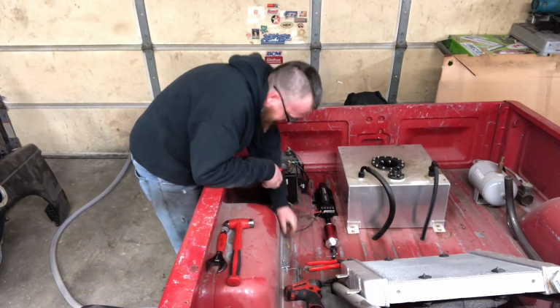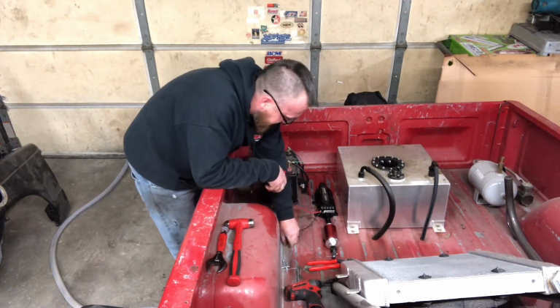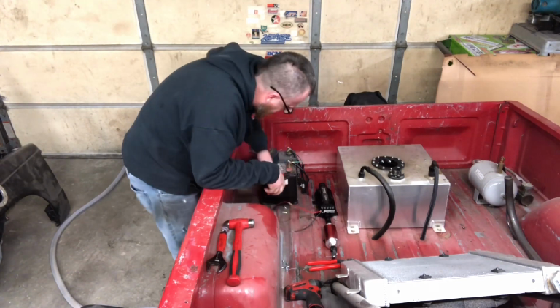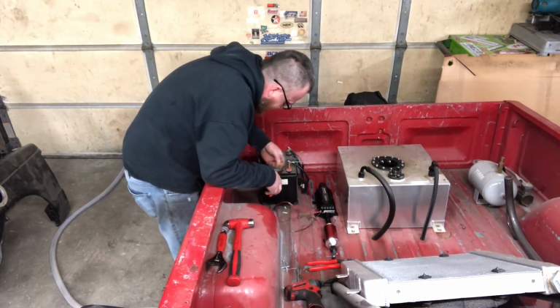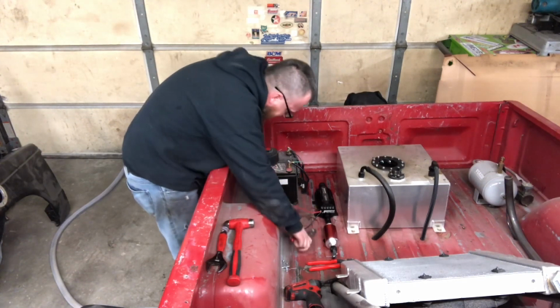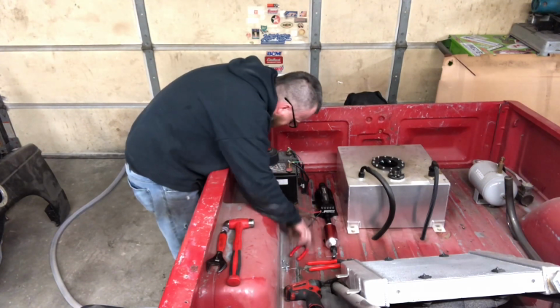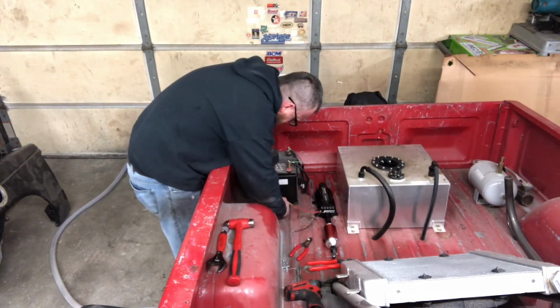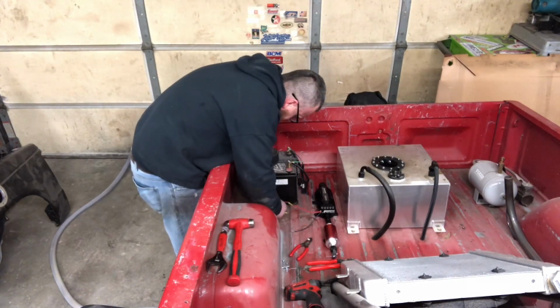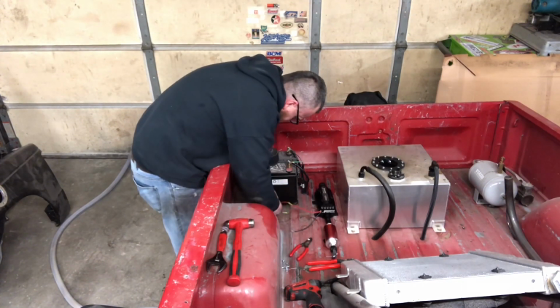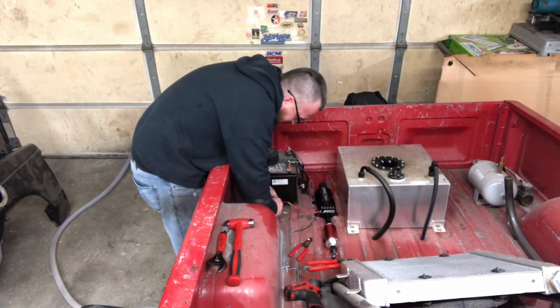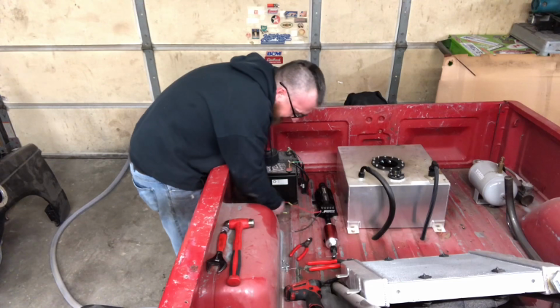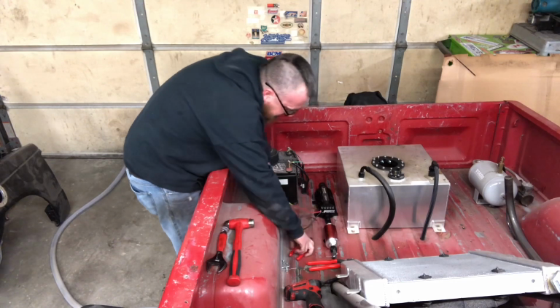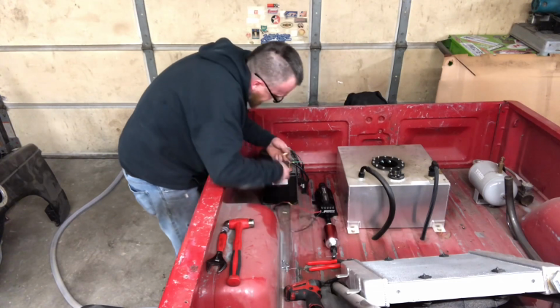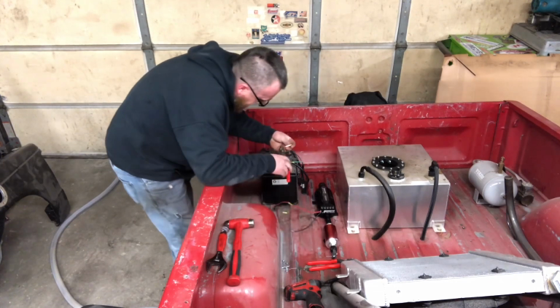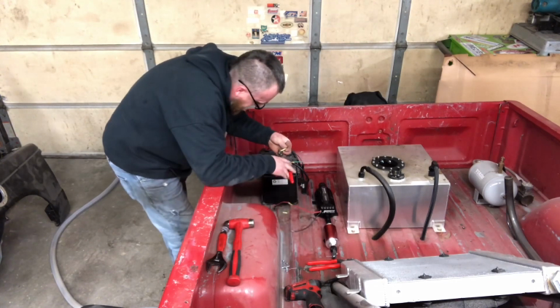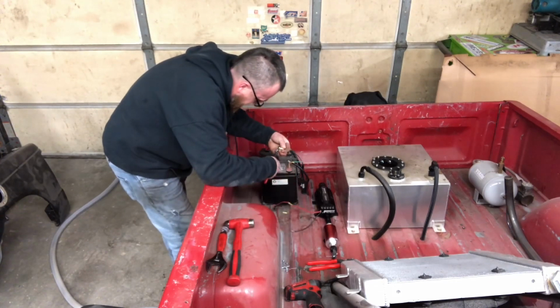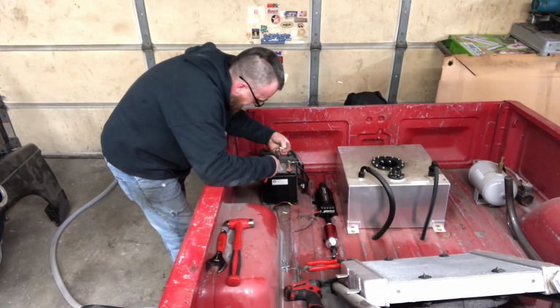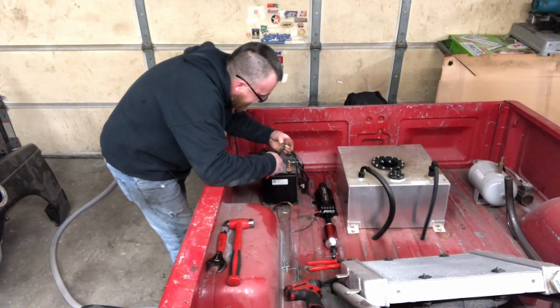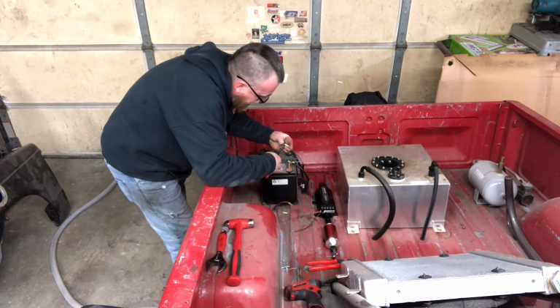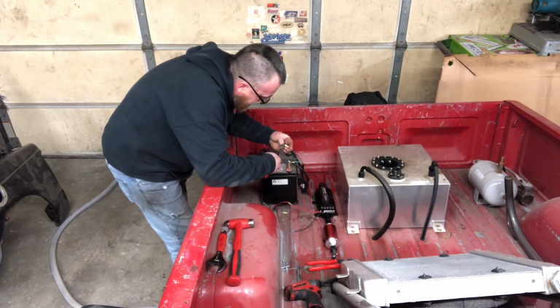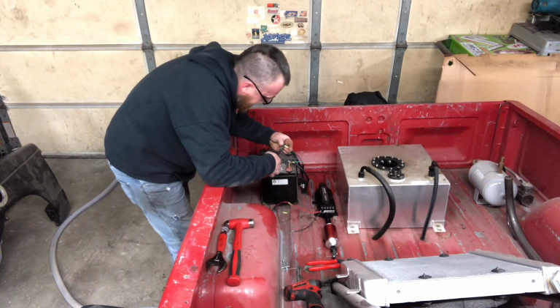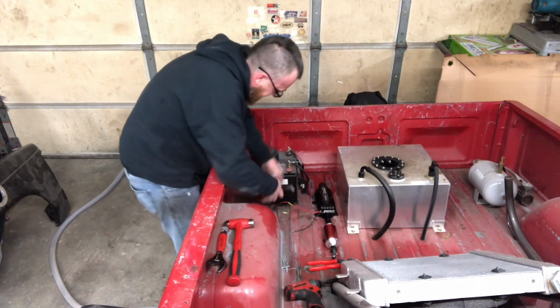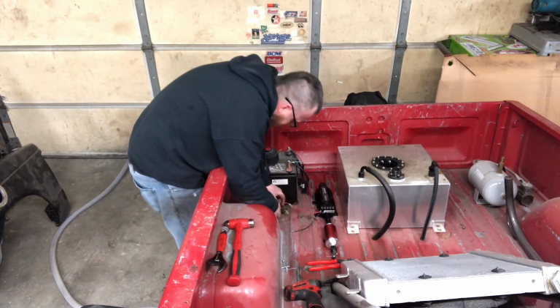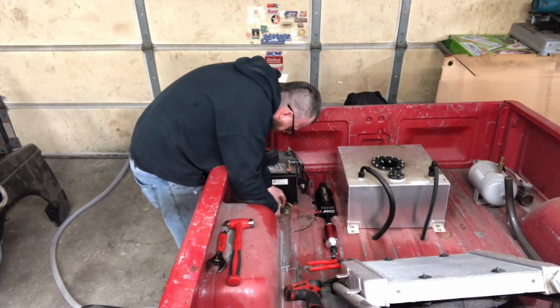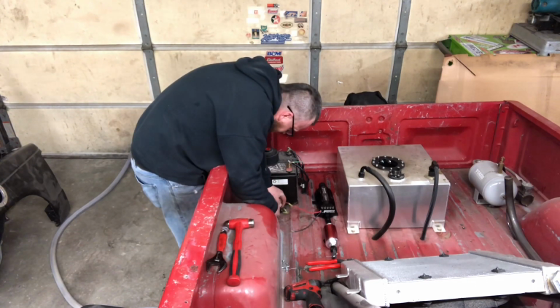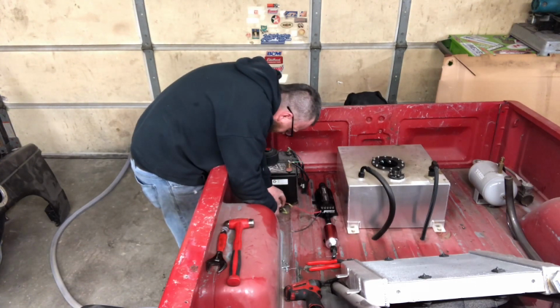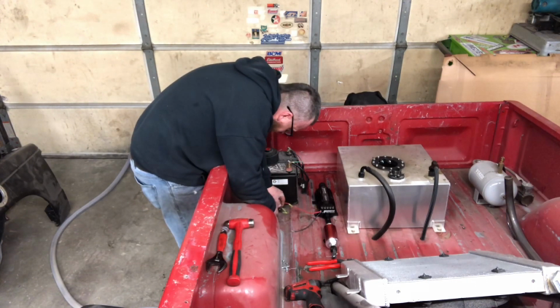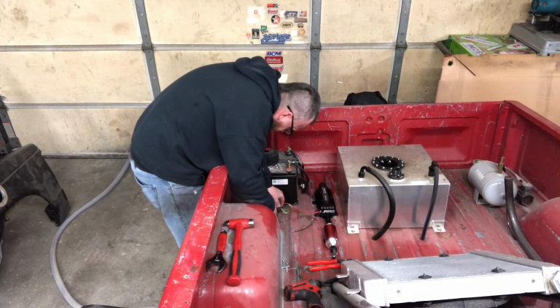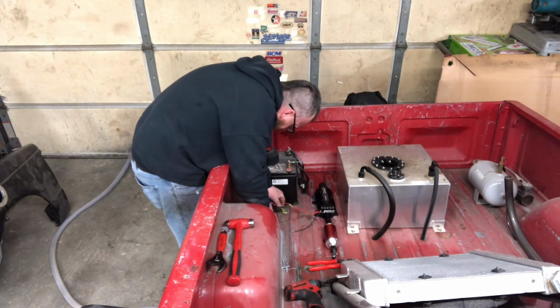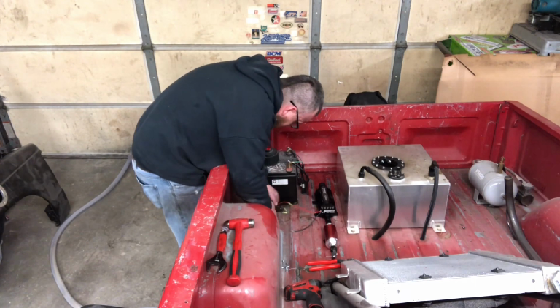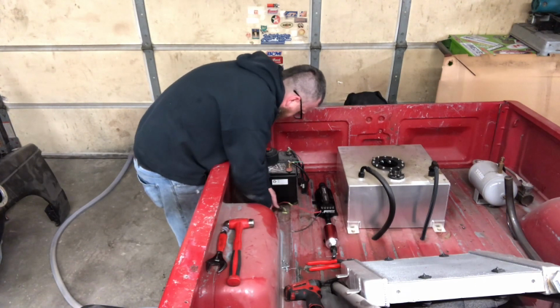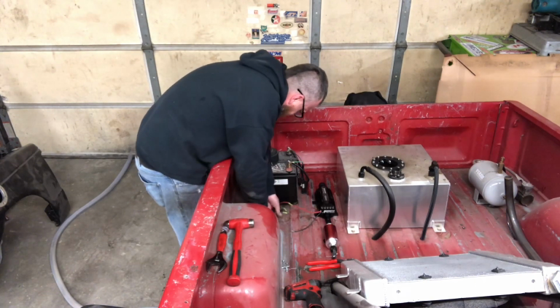I can hear you all now — butt connectors? I'm not supposed to use butt connectors. I'm not supposed to do a lot of things, but I do.